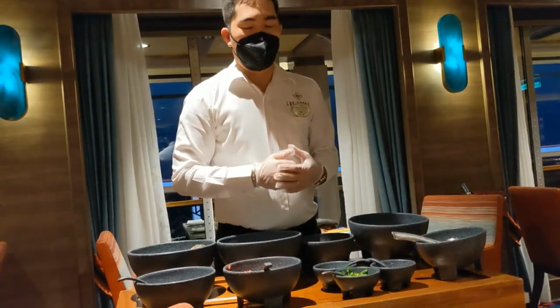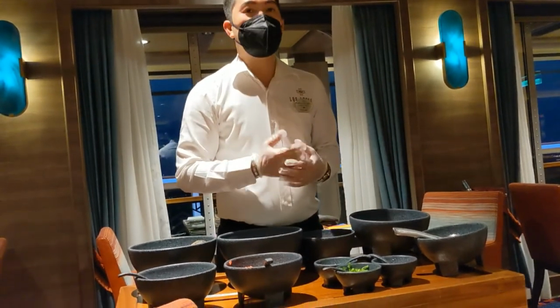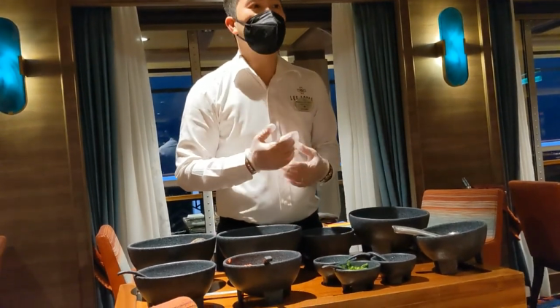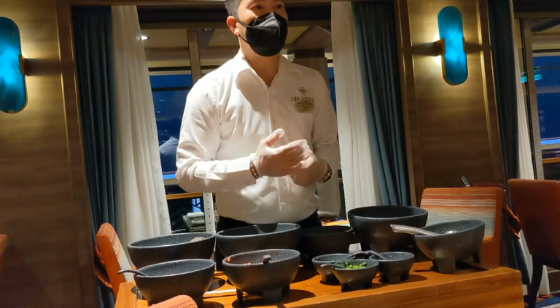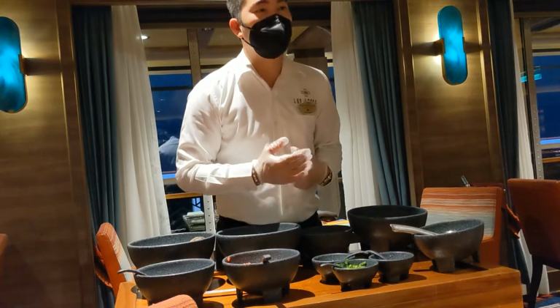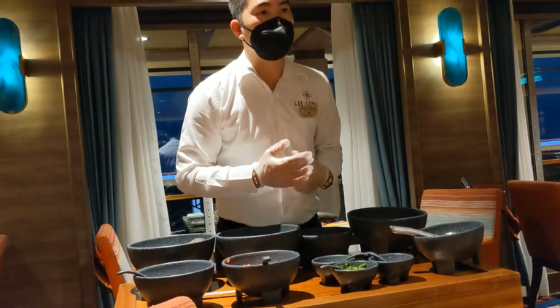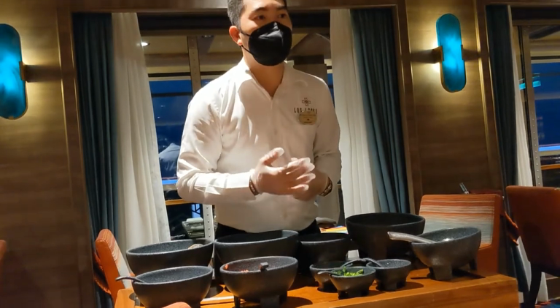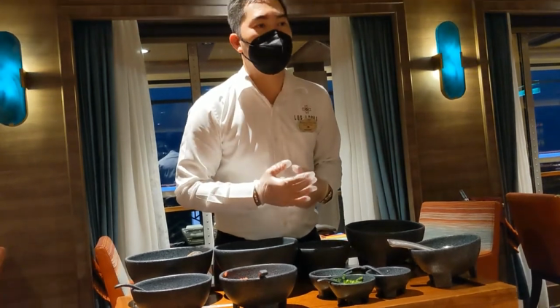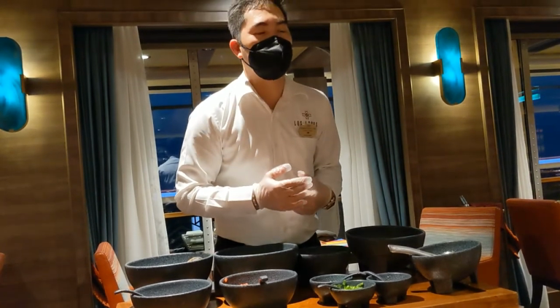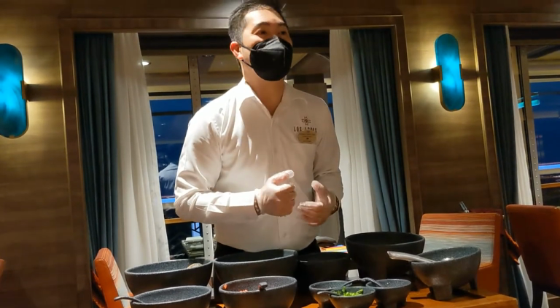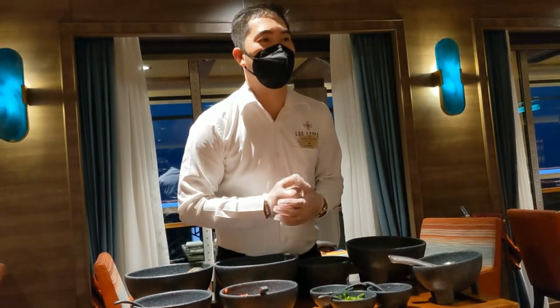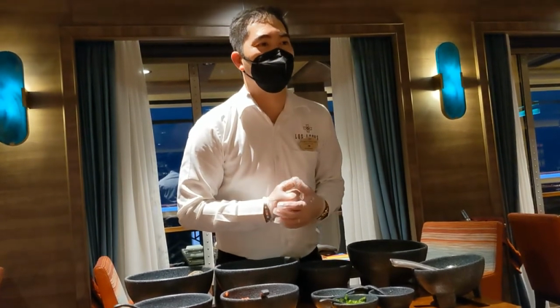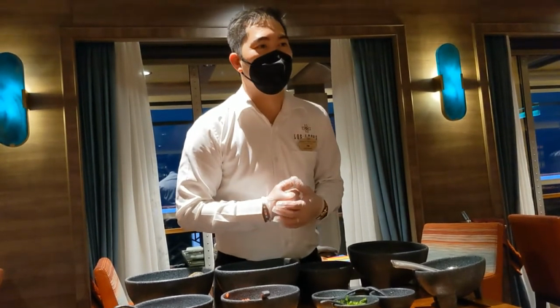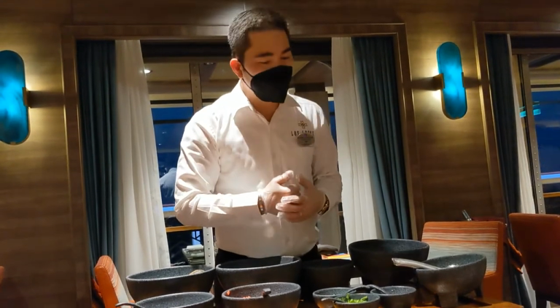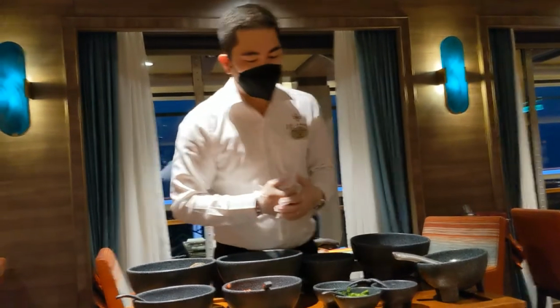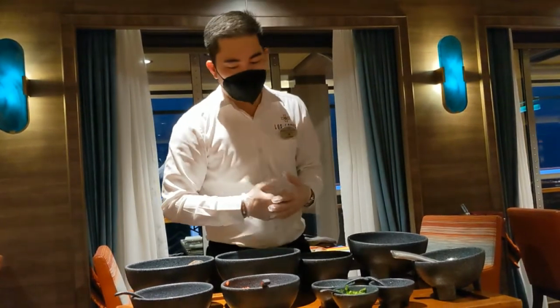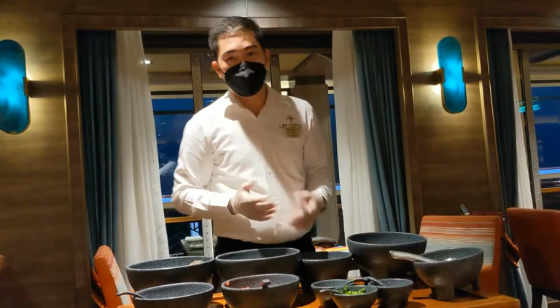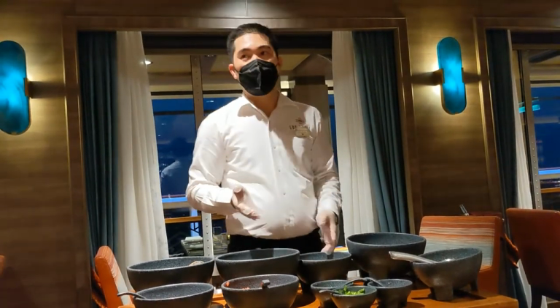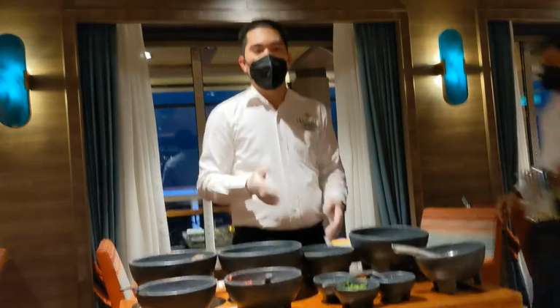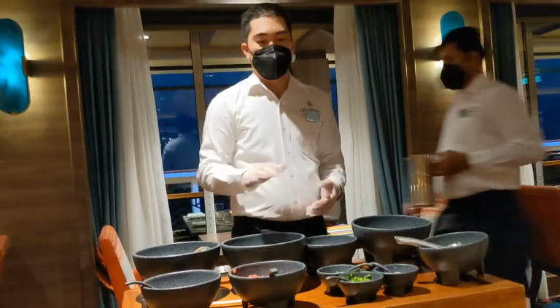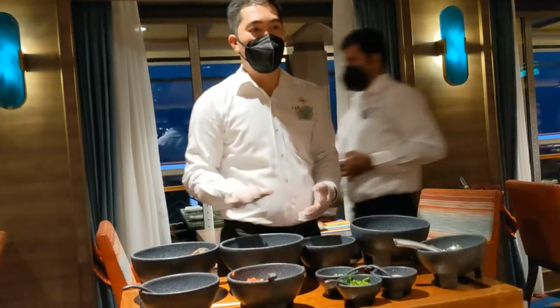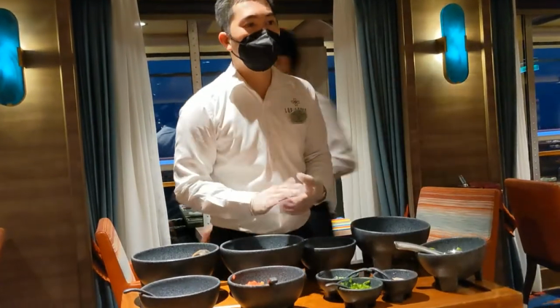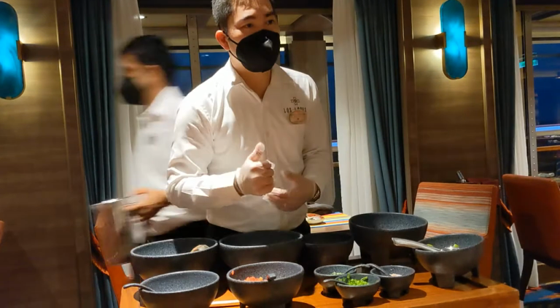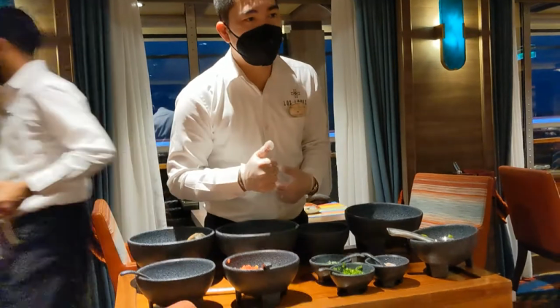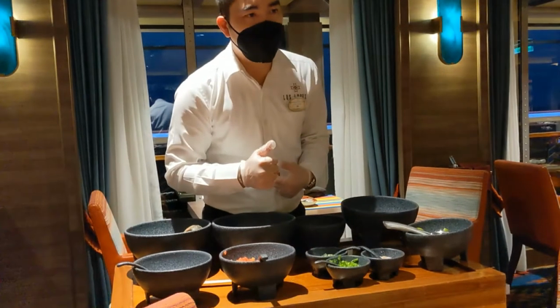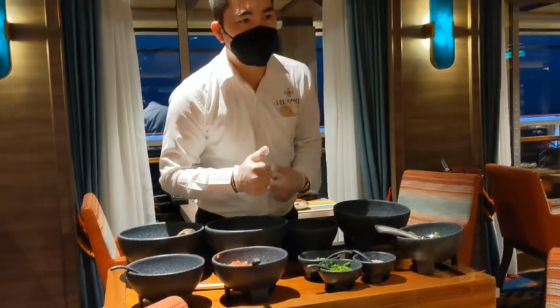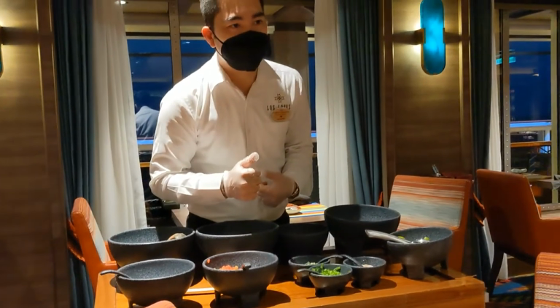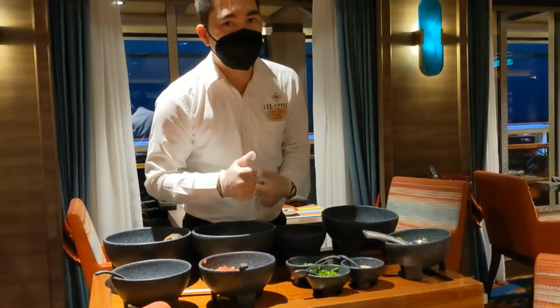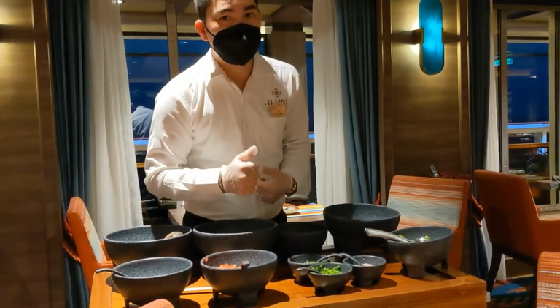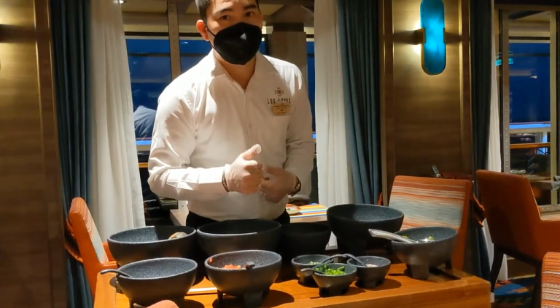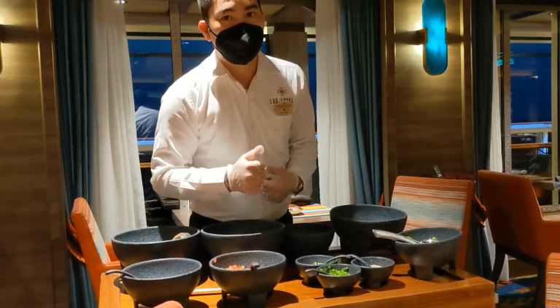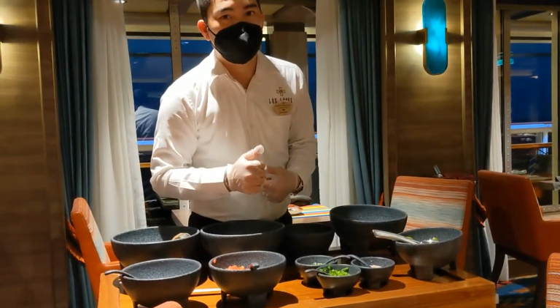If there are any necessary ingredients you want to adjust, please let me know. All ingredients good, señora? All ingredients? Are you good with a little spicy?